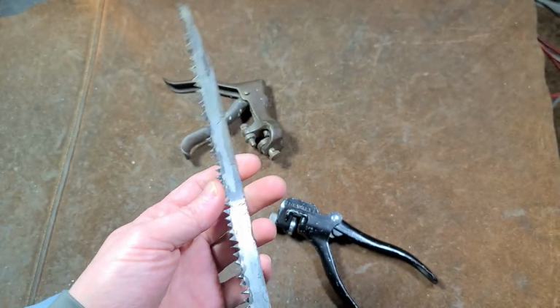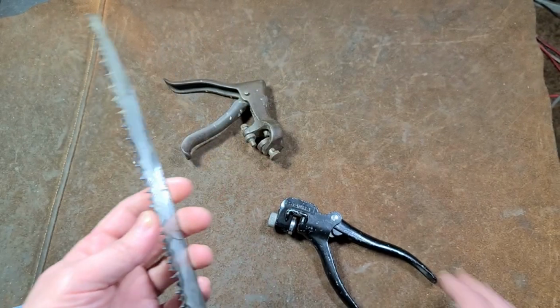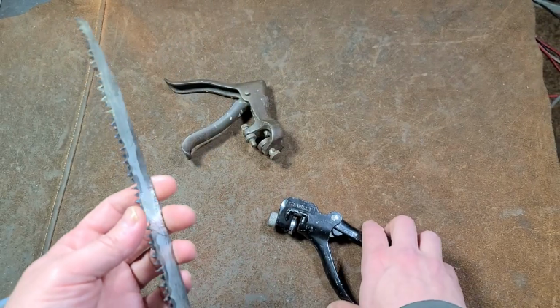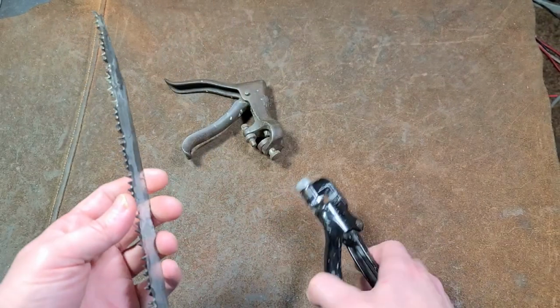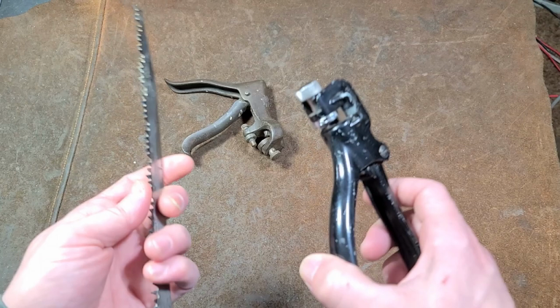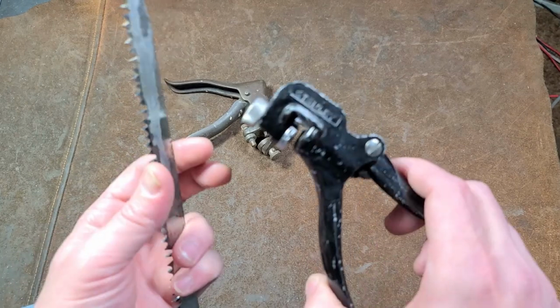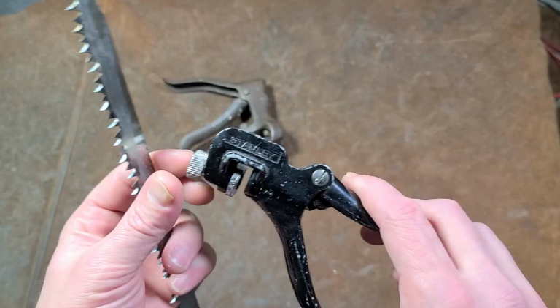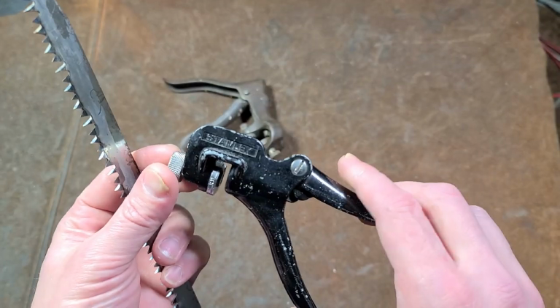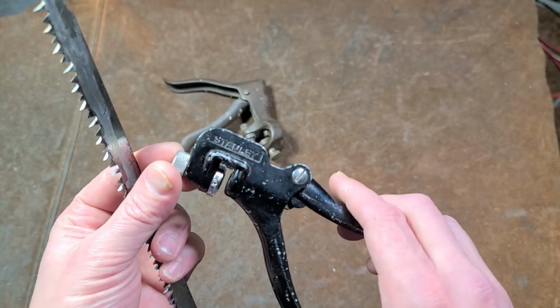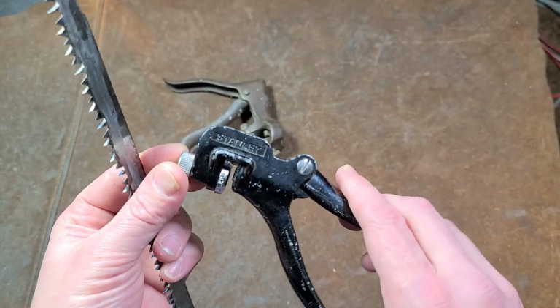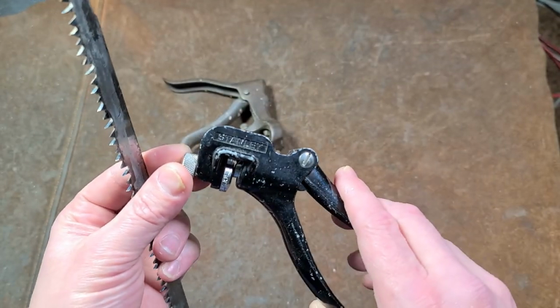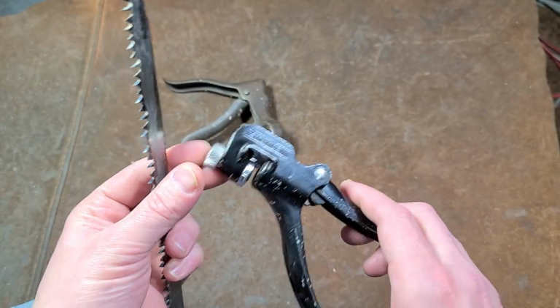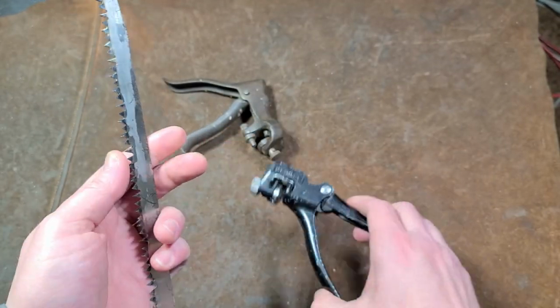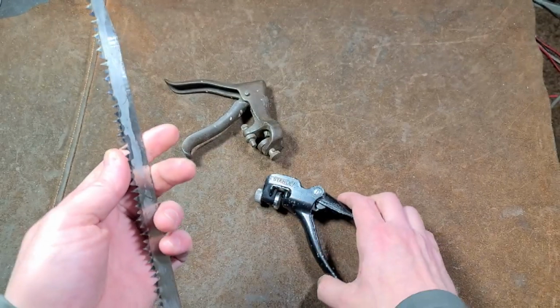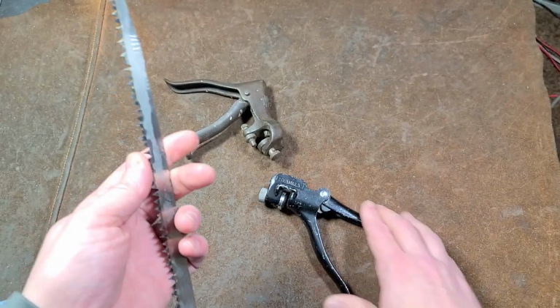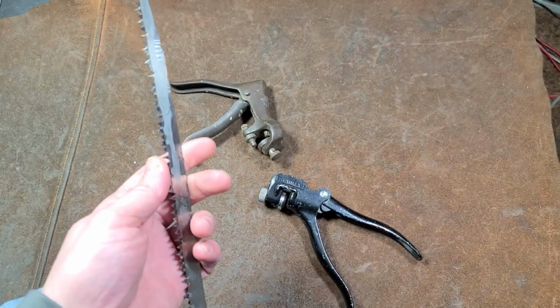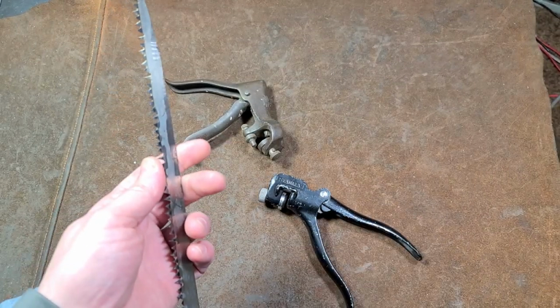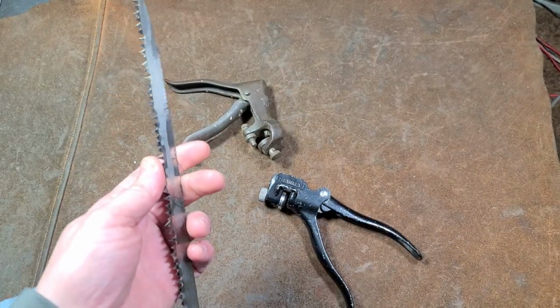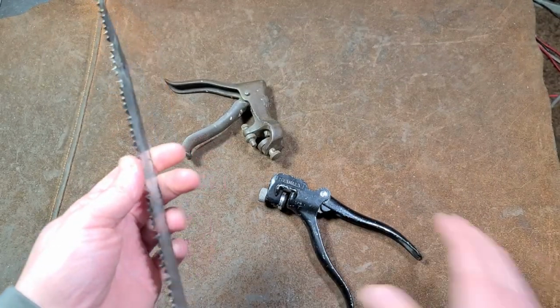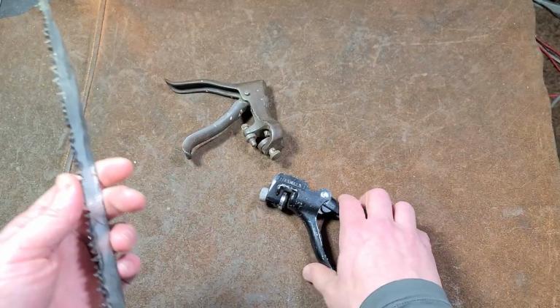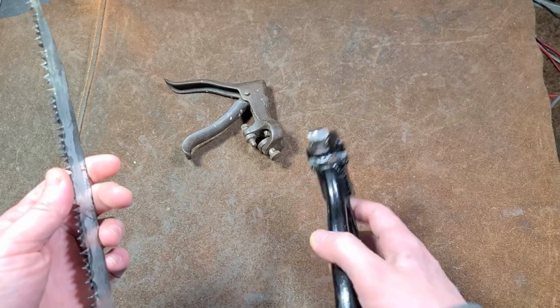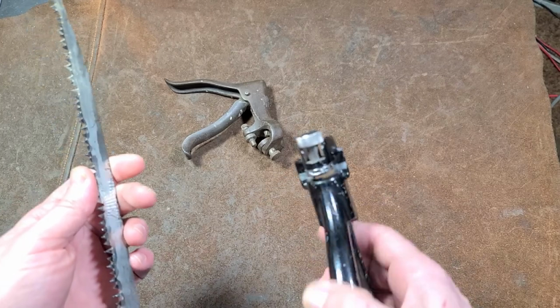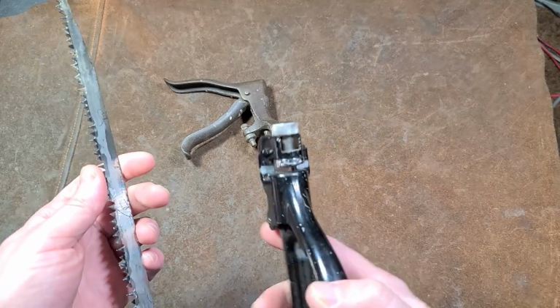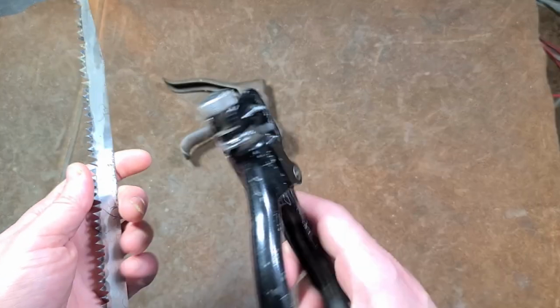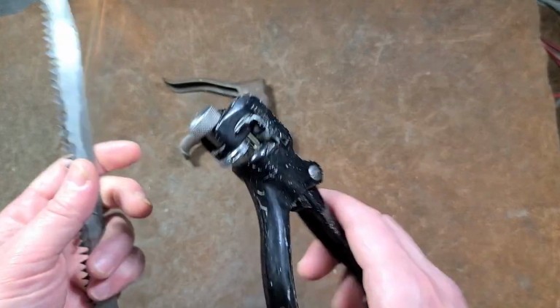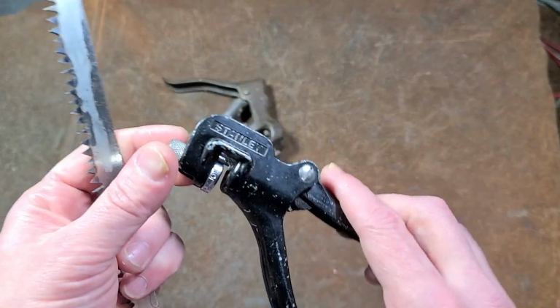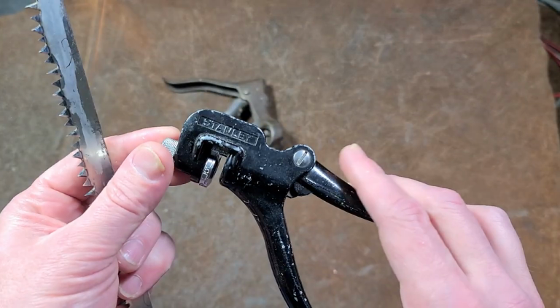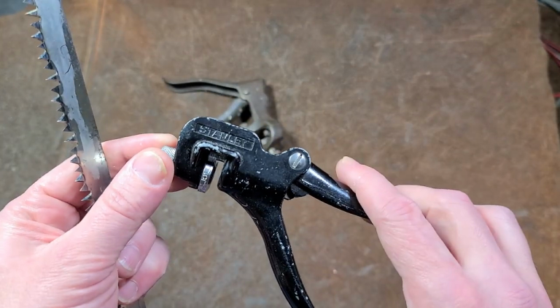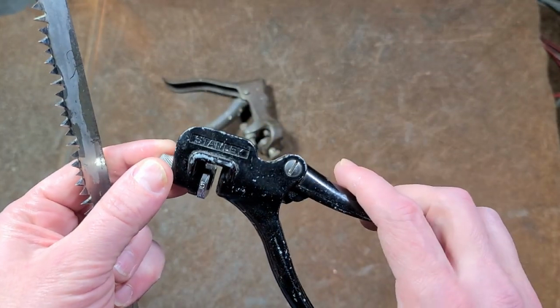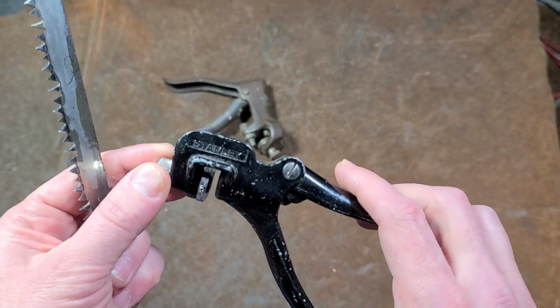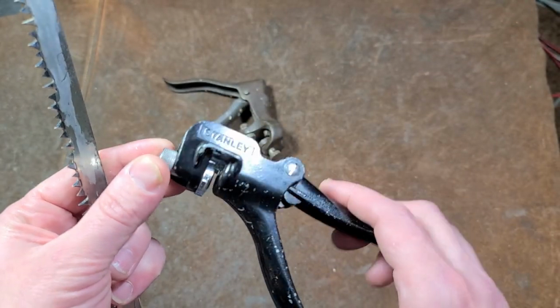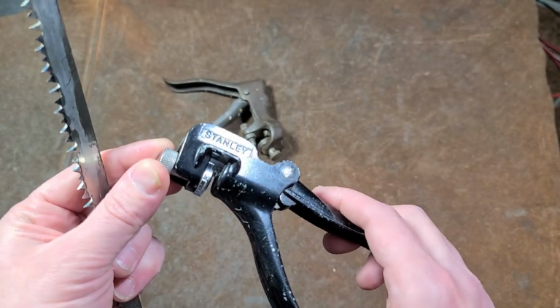It's not something that's really used anymore. It's mainly used with hand saws, and unfortunately not a whole lot of hand saws are used these days. This Stanley hasn't been made for a while.